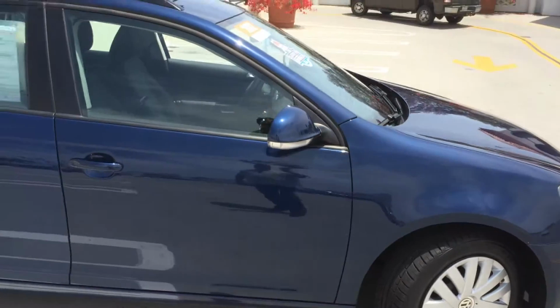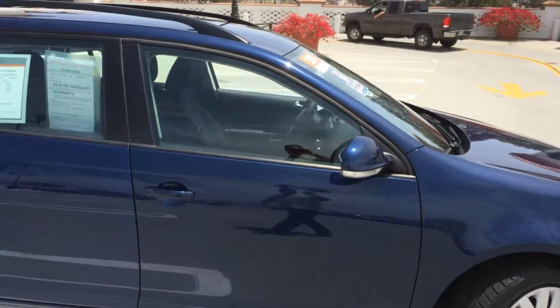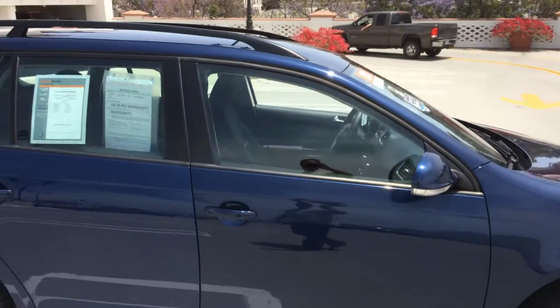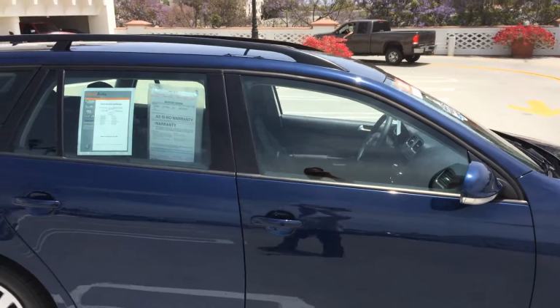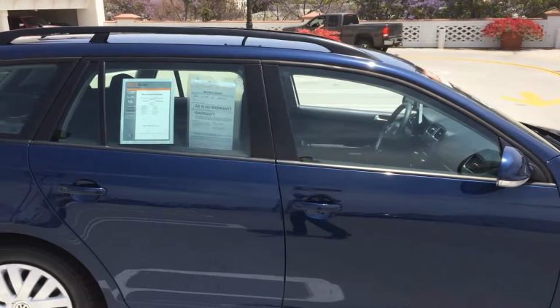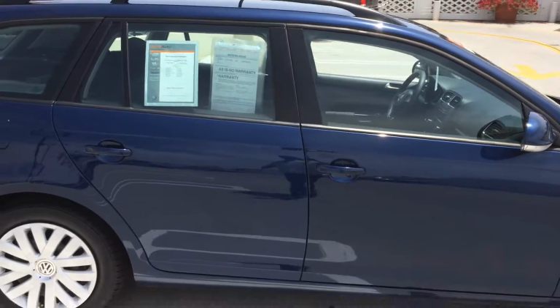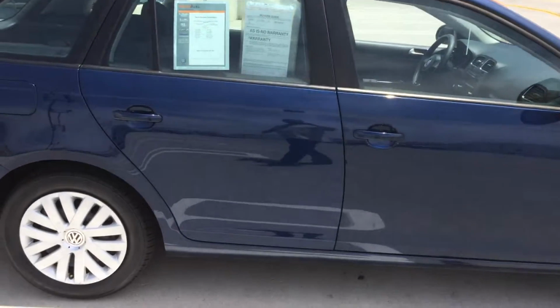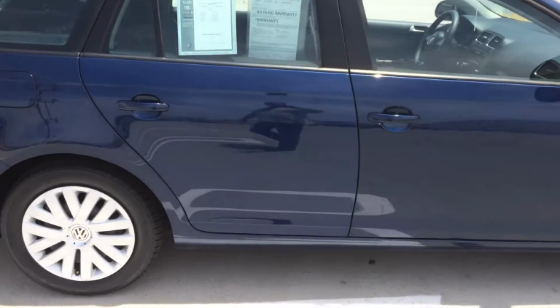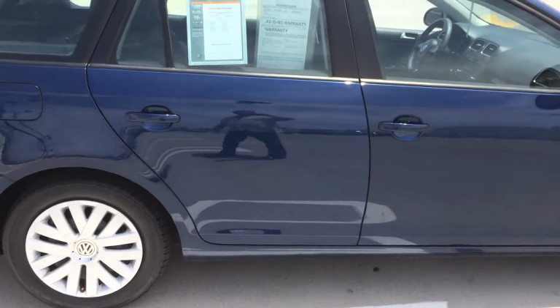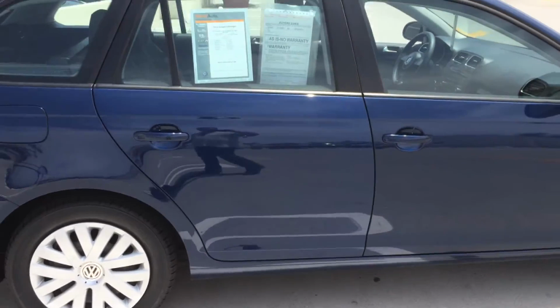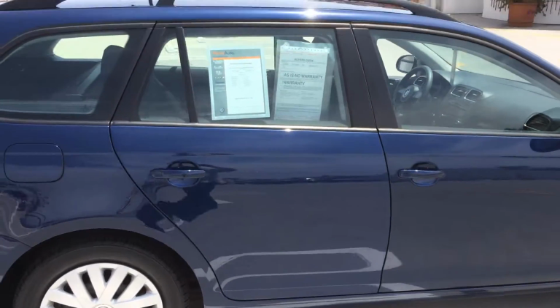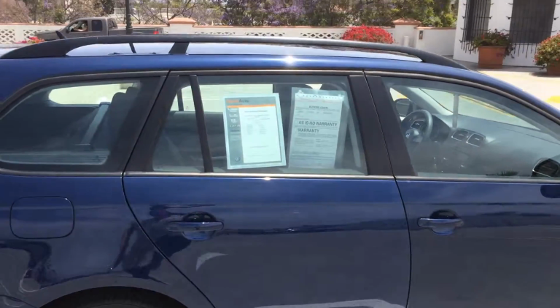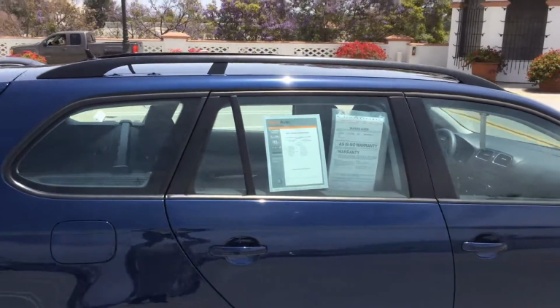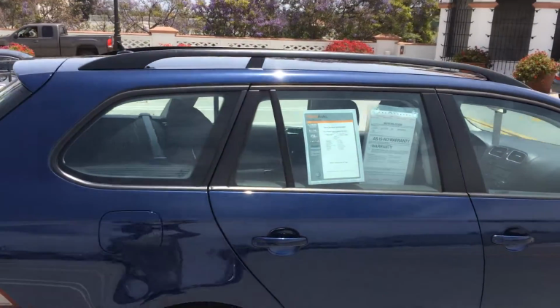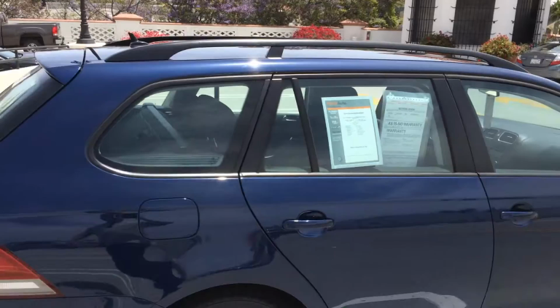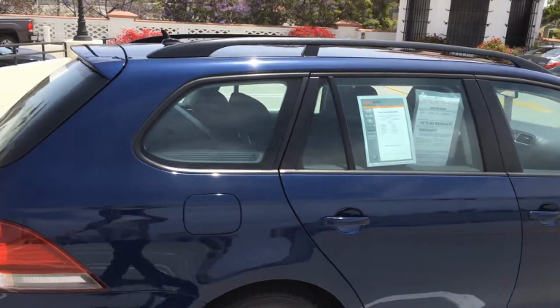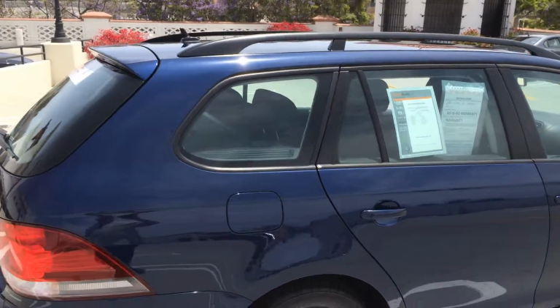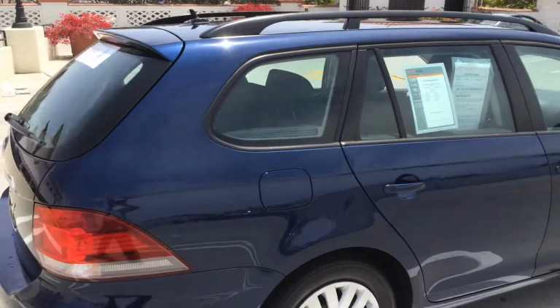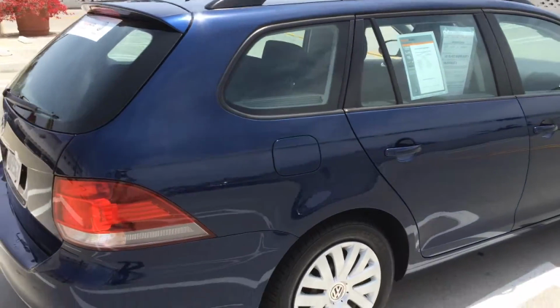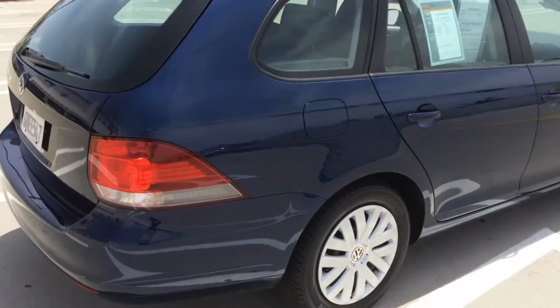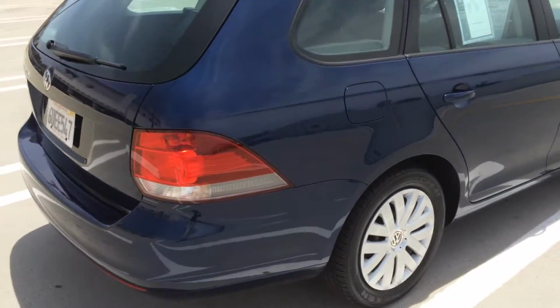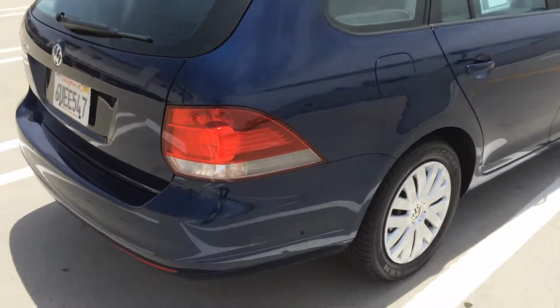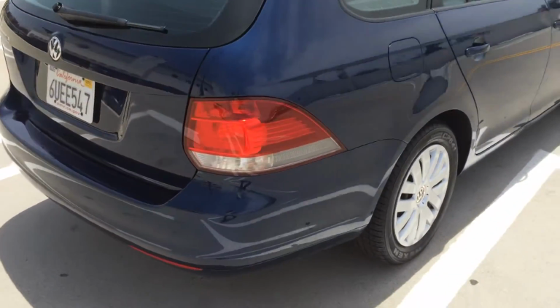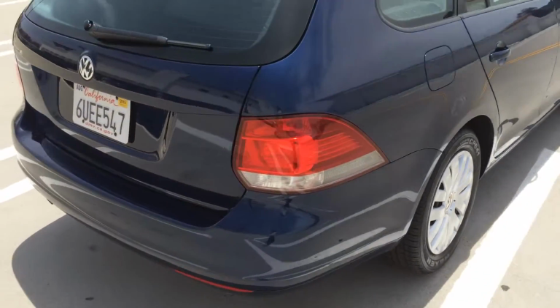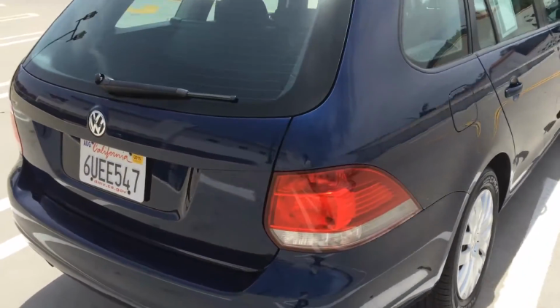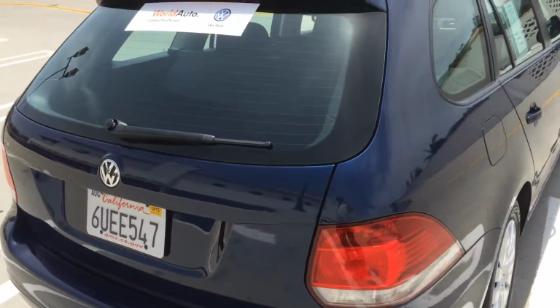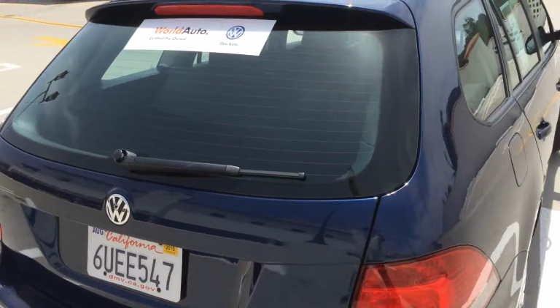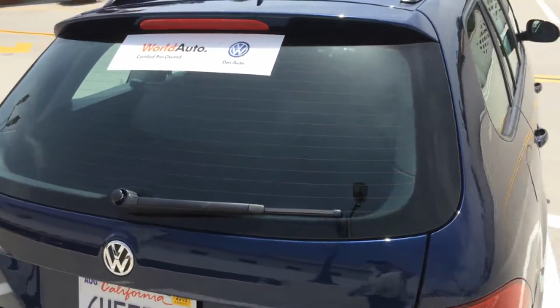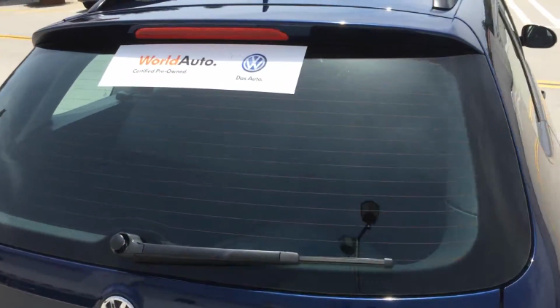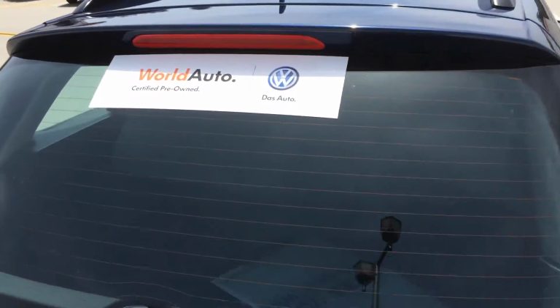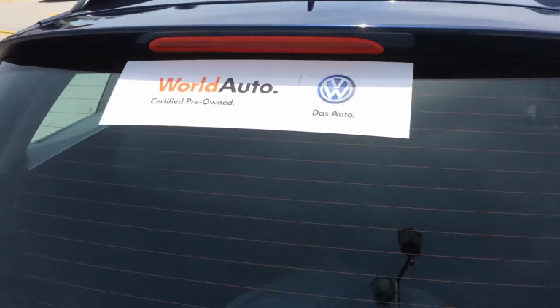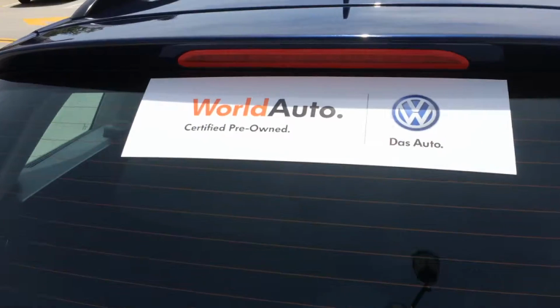It's been fully inspected by our certified crew here at Santa Barbara Volkswagen at 112 points, and now carries the badge of World Auto certified pre-owned.